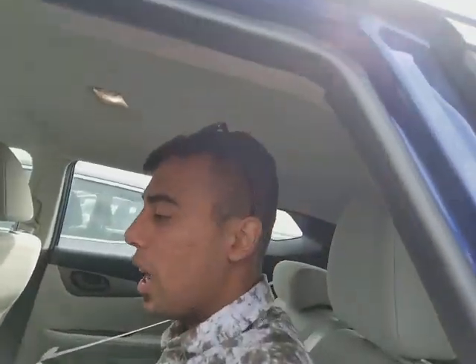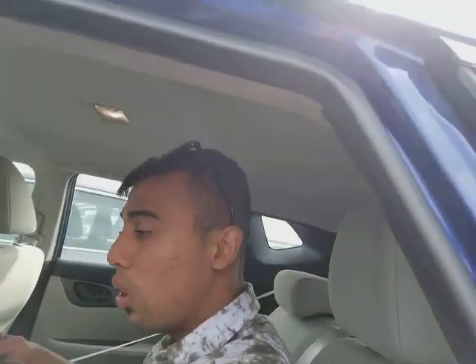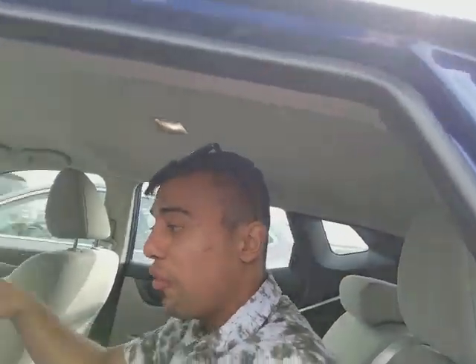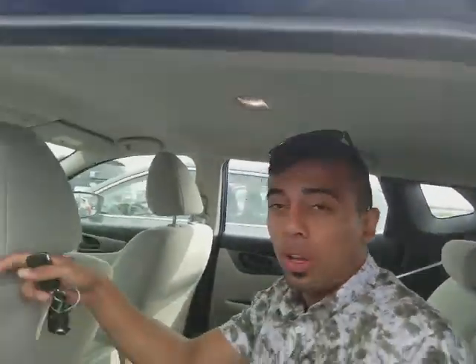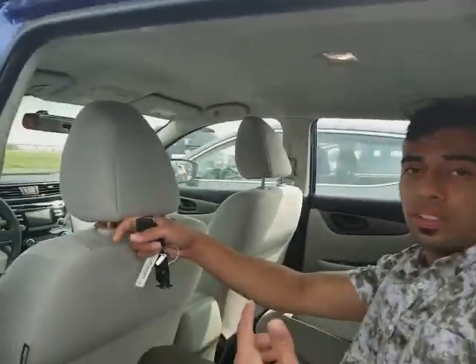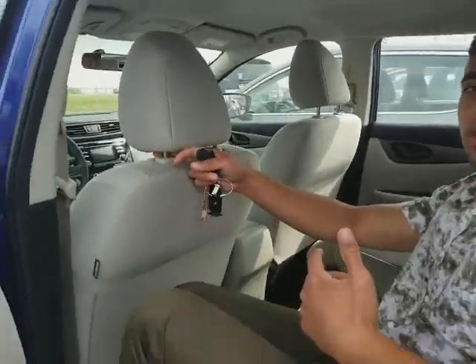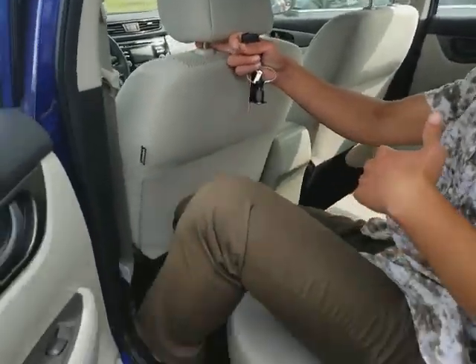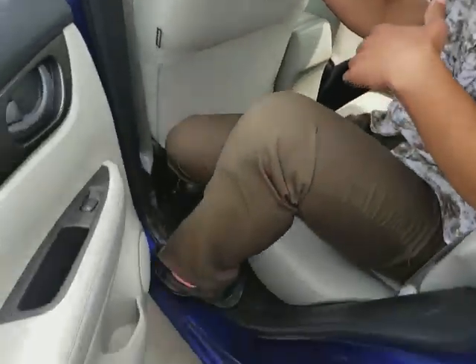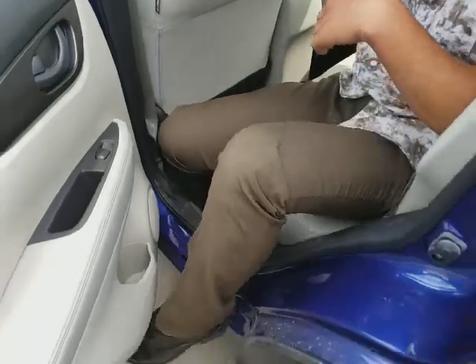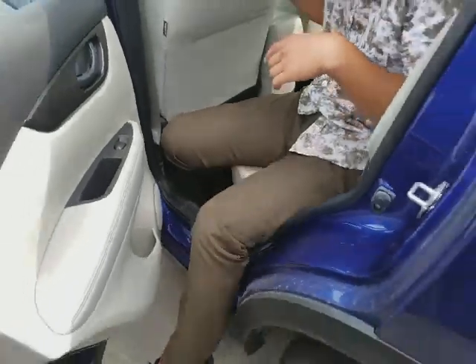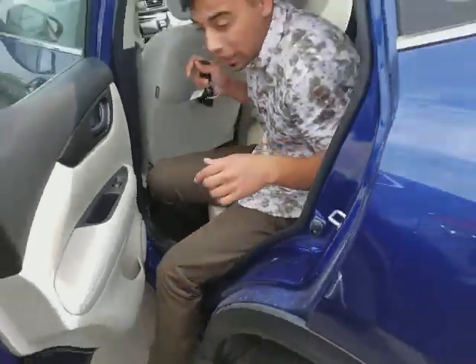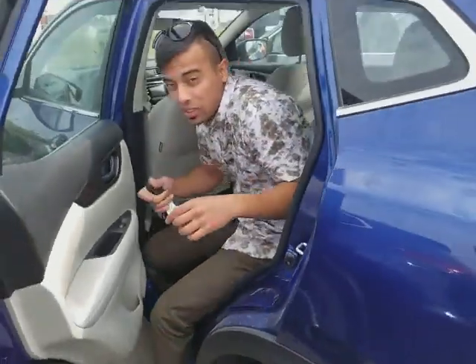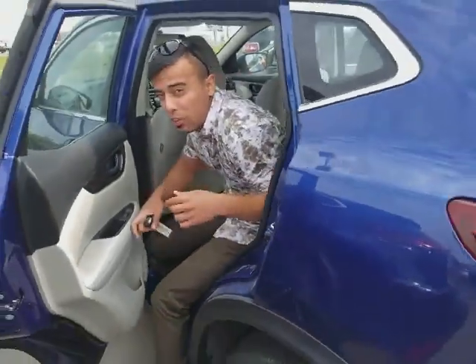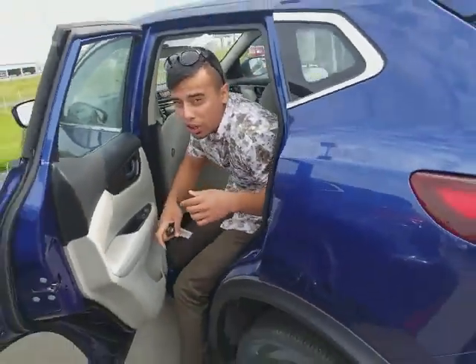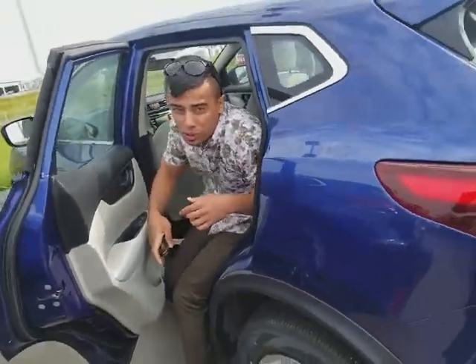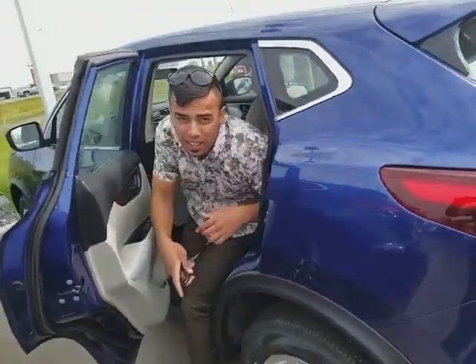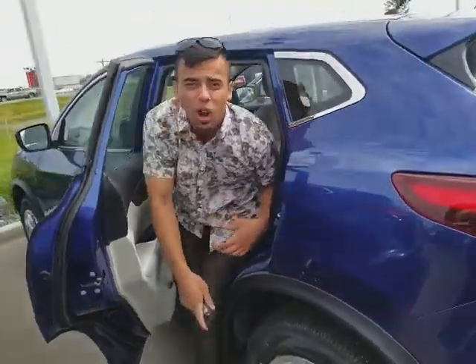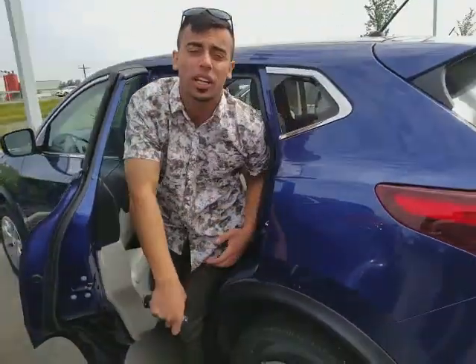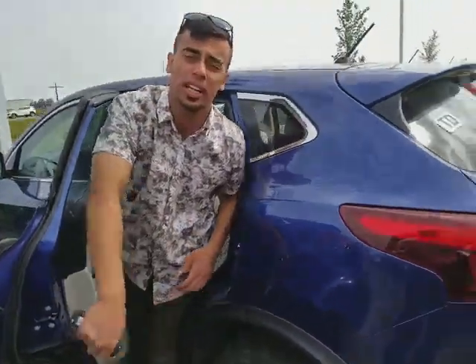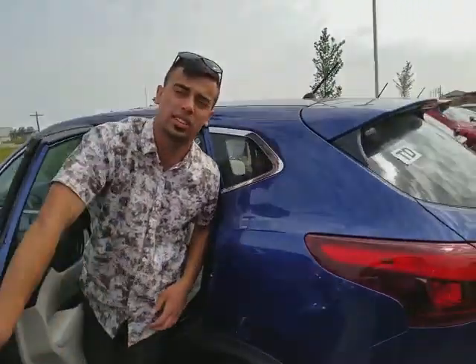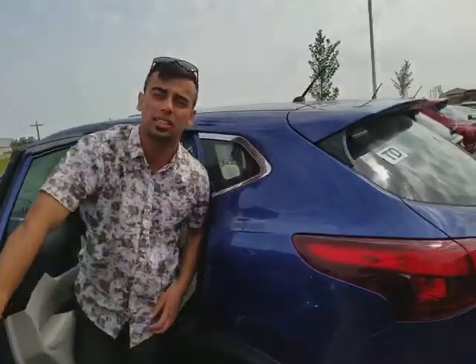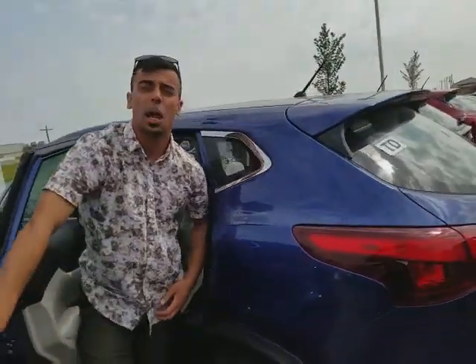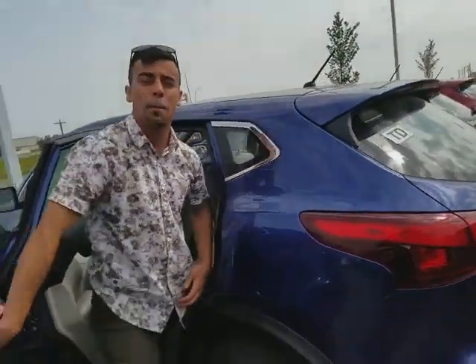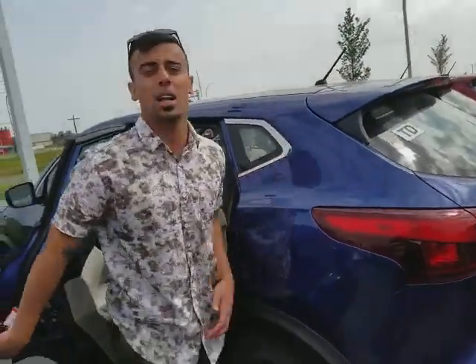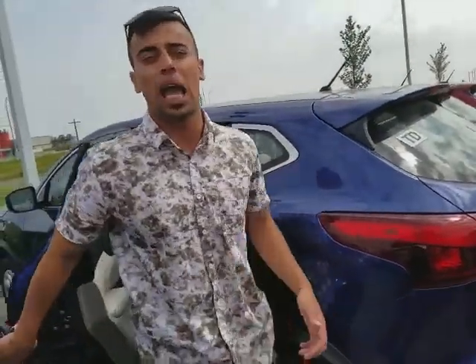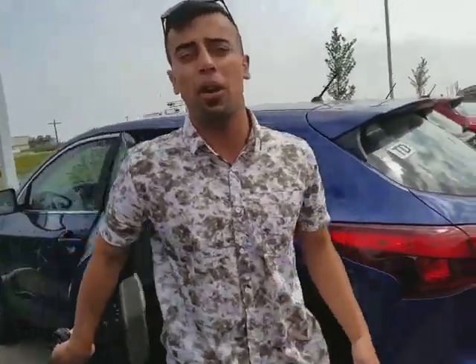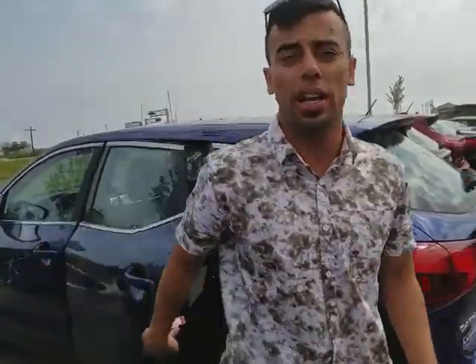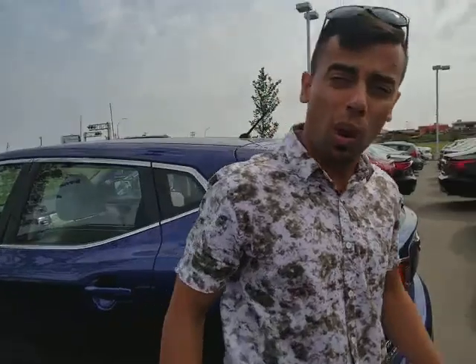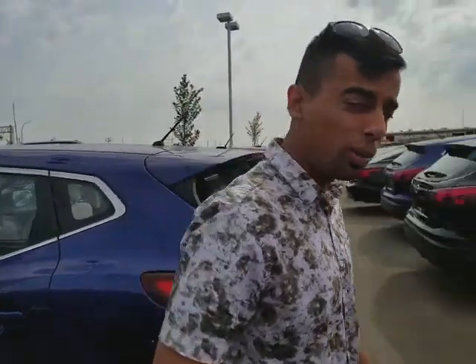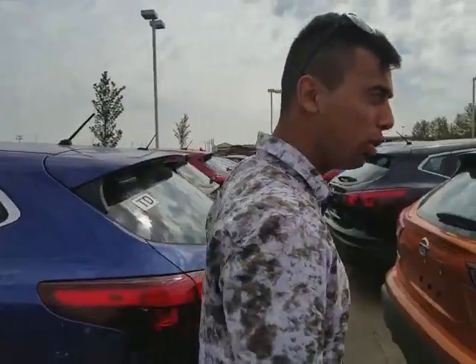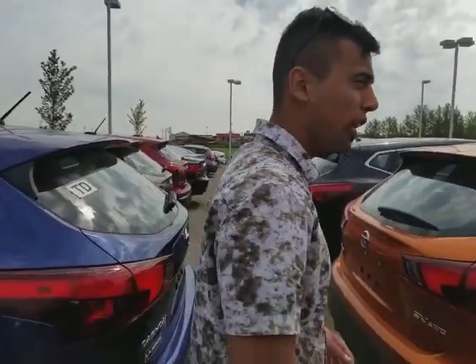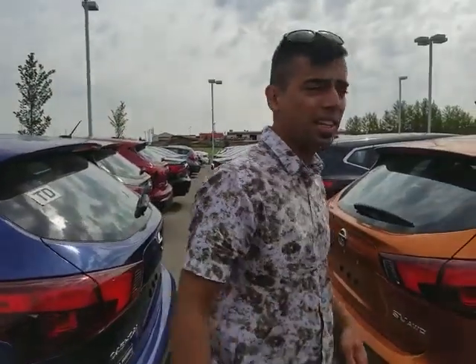You can fold down the seats to give you a 60/40 split. Inside, you're going to have heated seats, a backup camera, and Bluetooth connectivity.